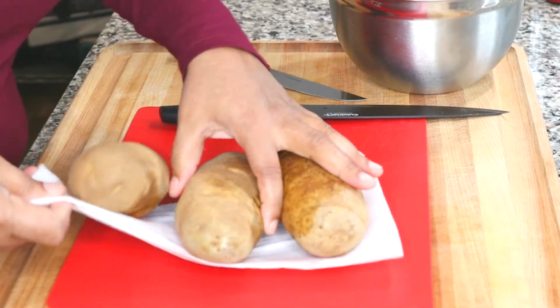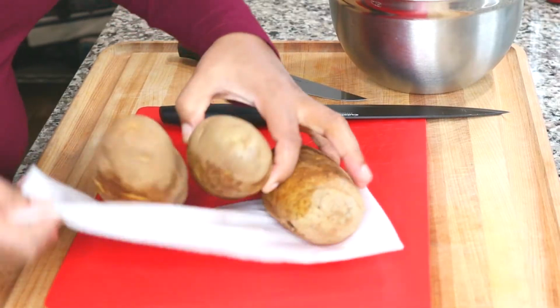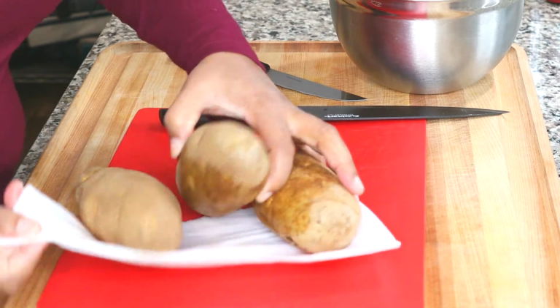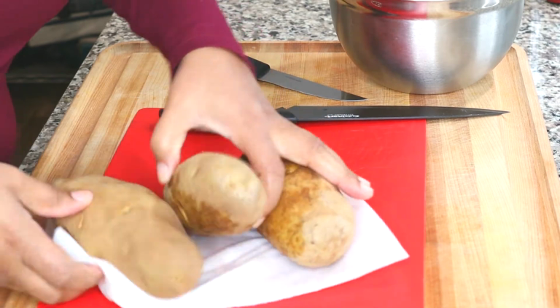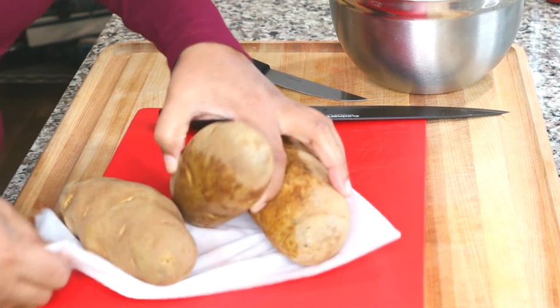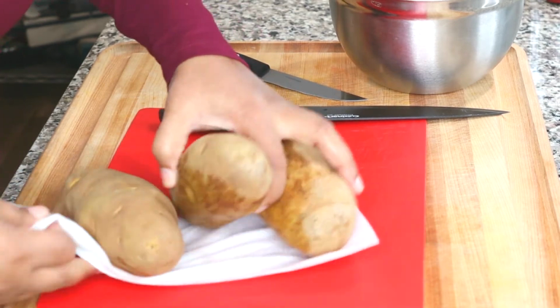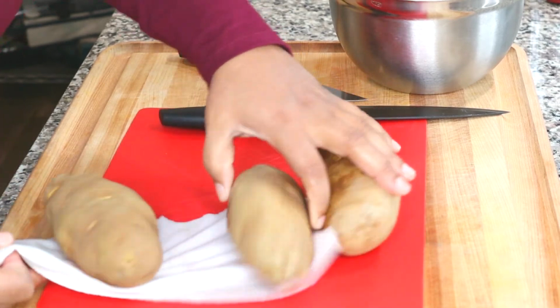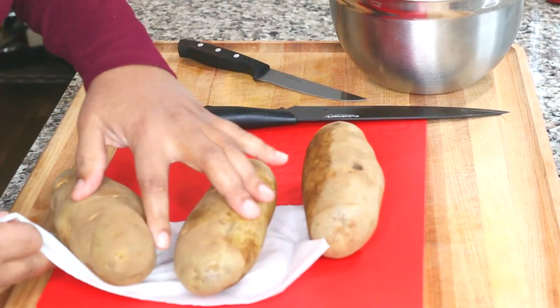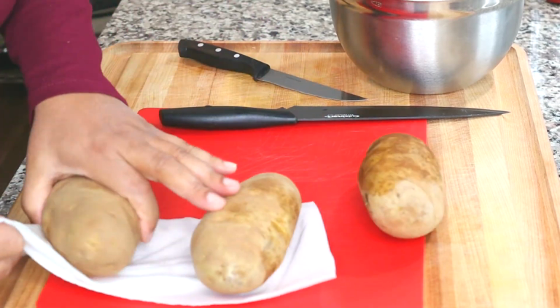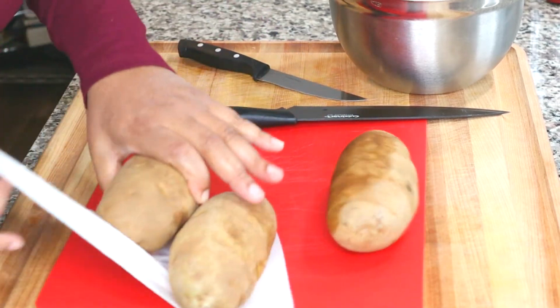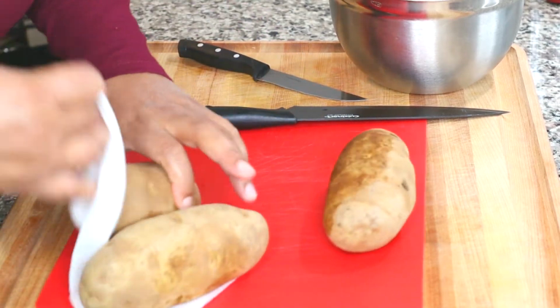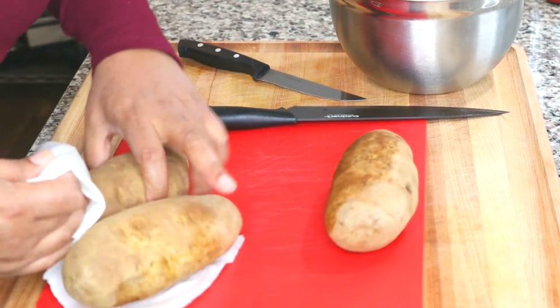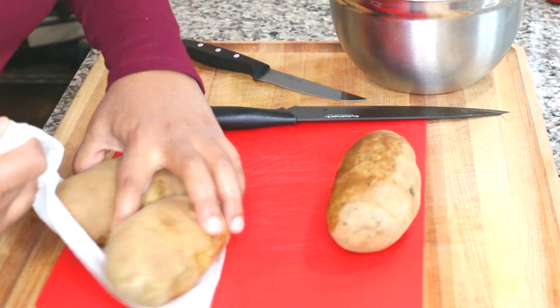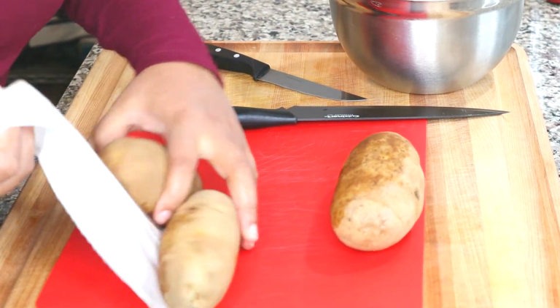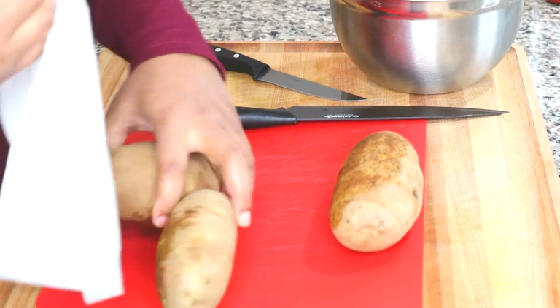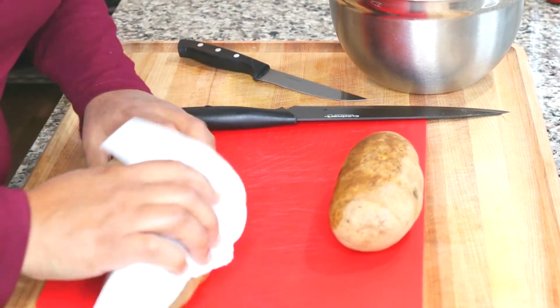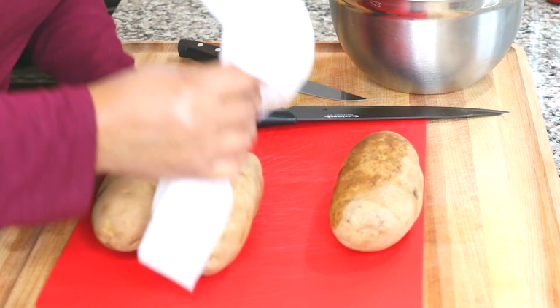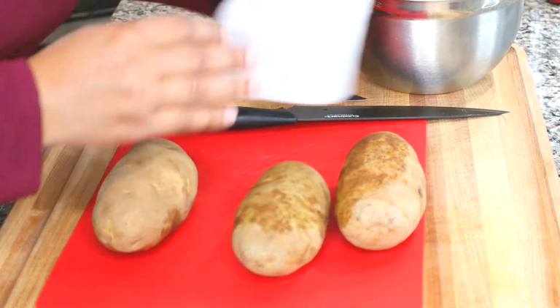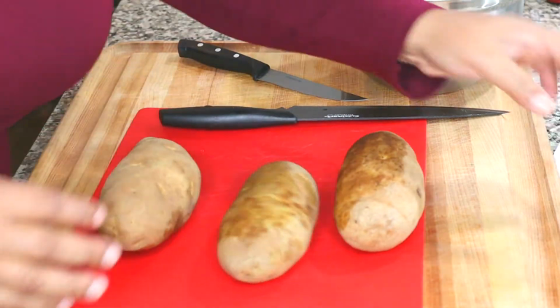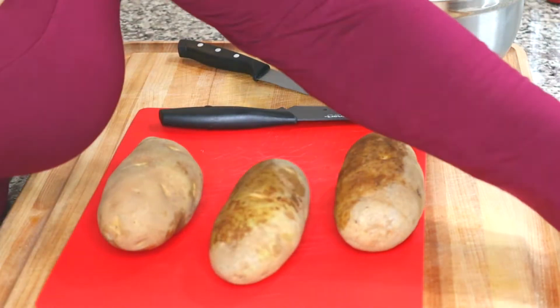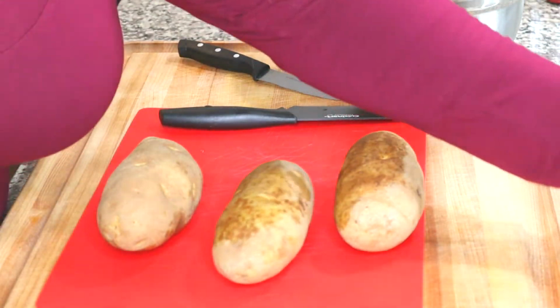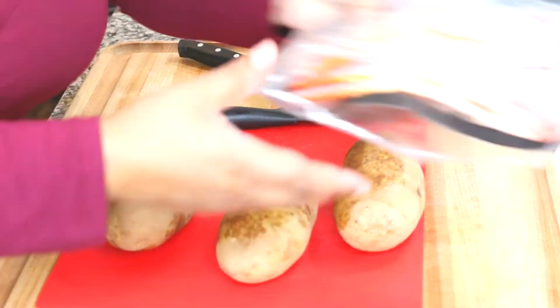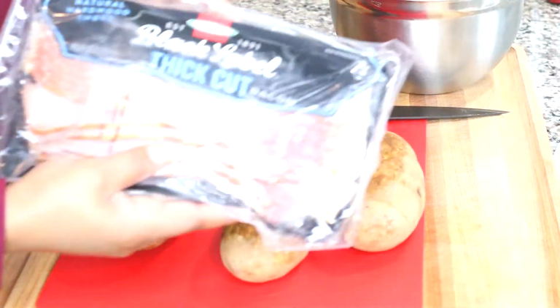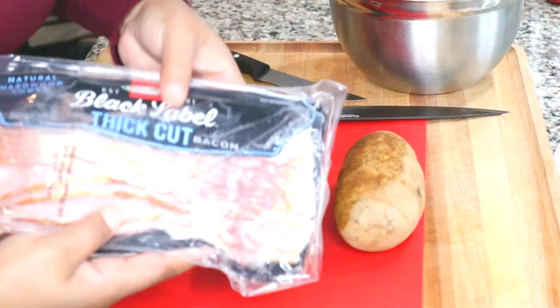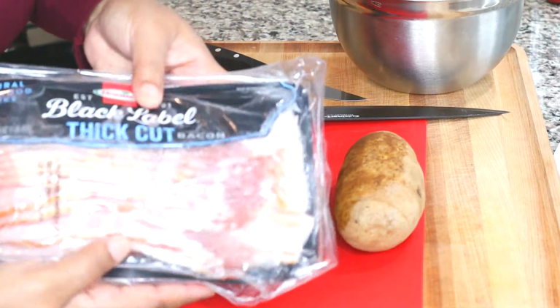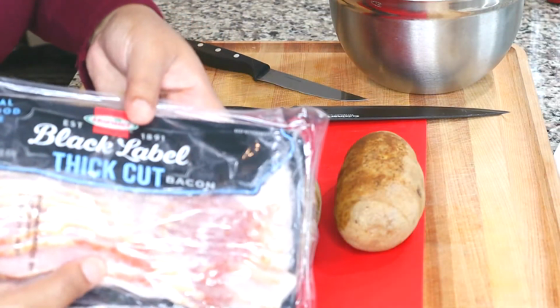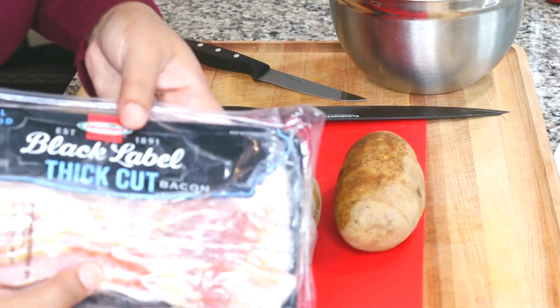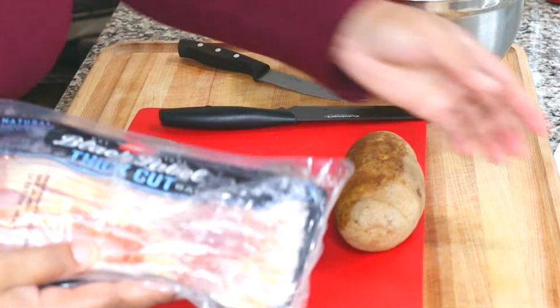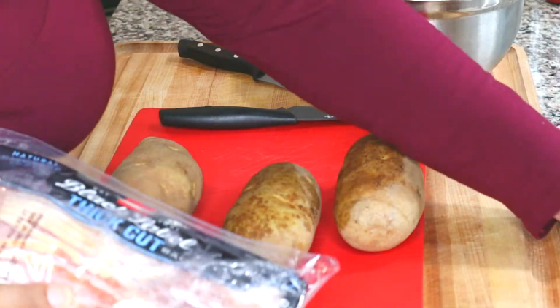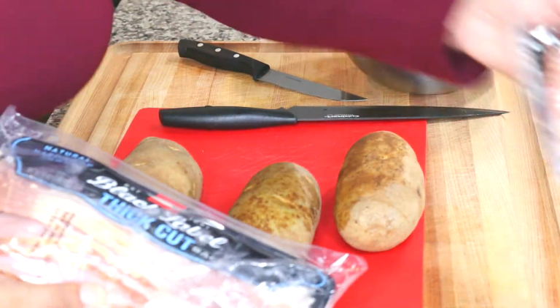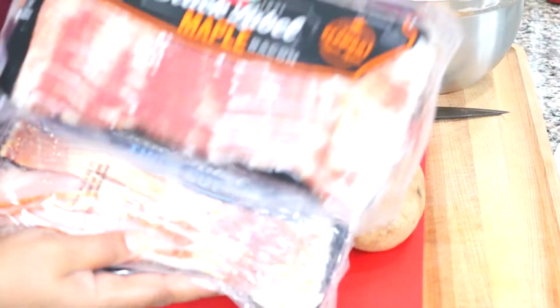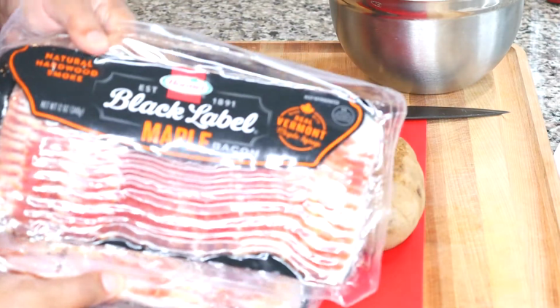We're going to start out with clean and washed potatoes. These are russet potatoes, and I'm drying them off with a paper towel because when we roast them, we want them to crisp up and not steam, so they need to be dry.